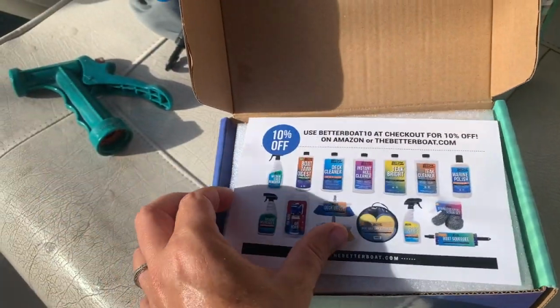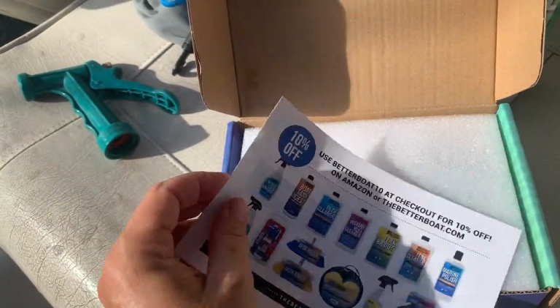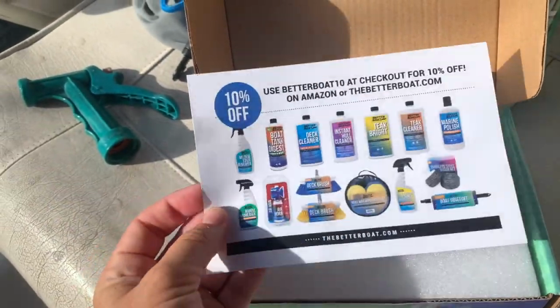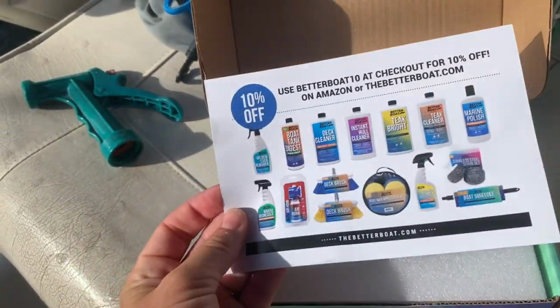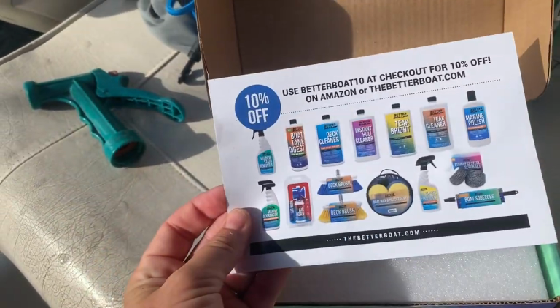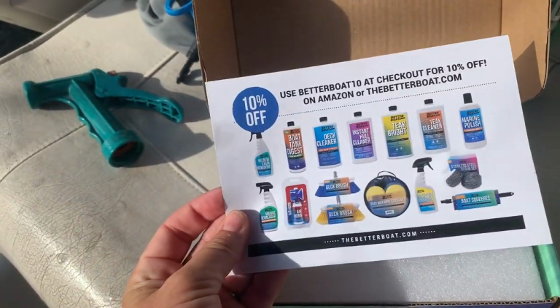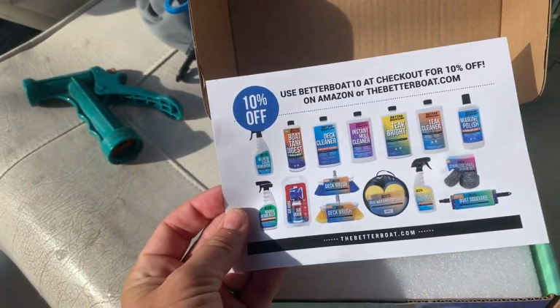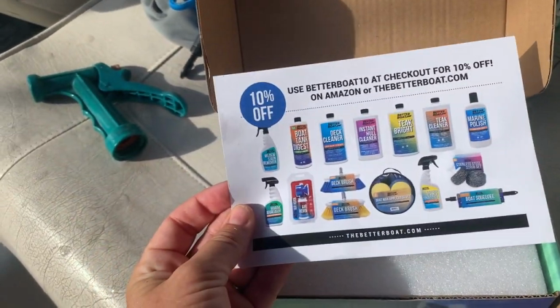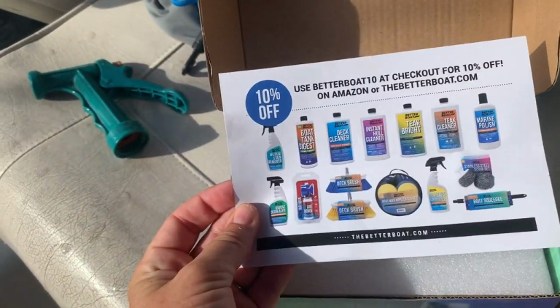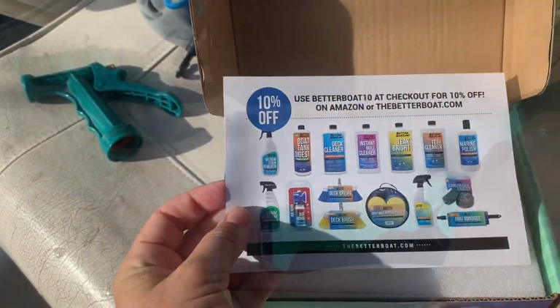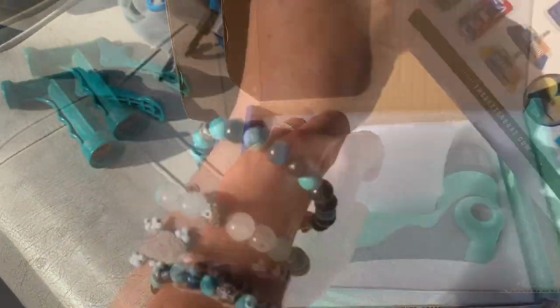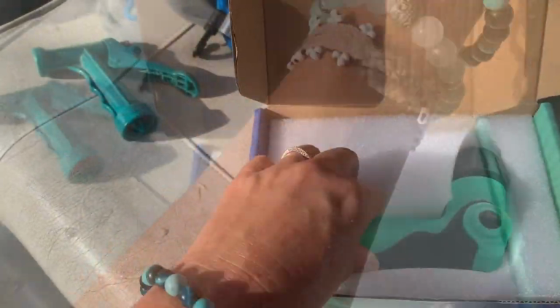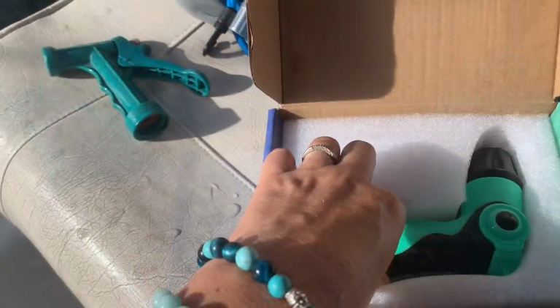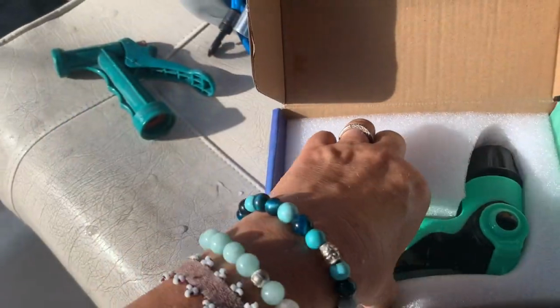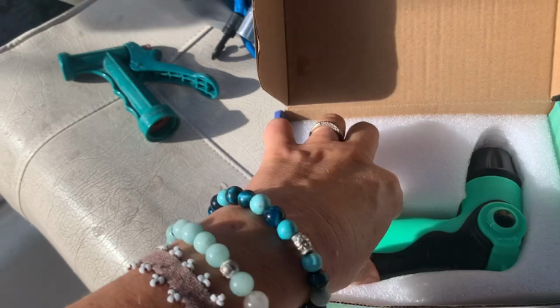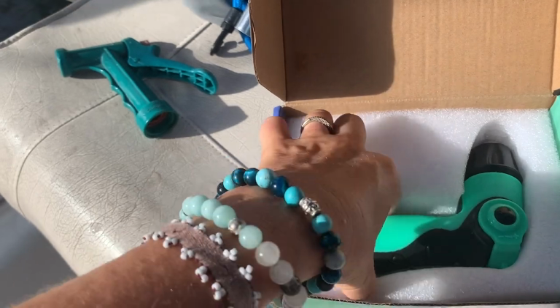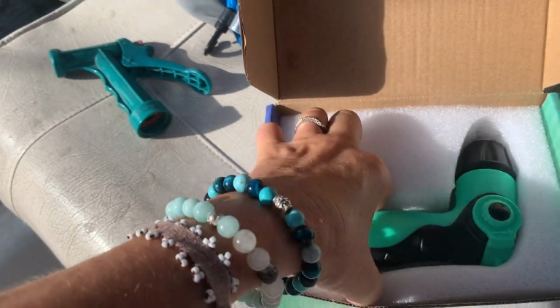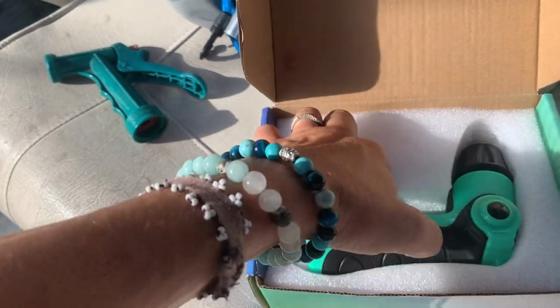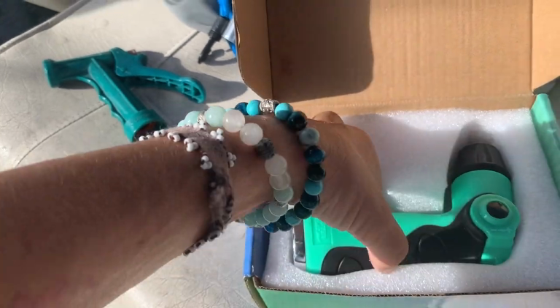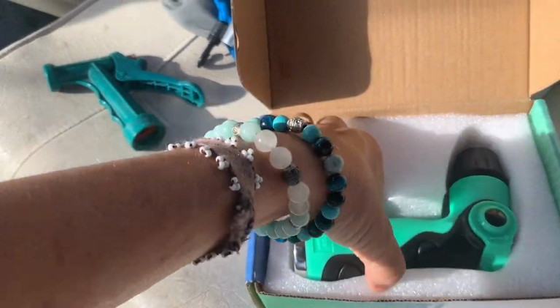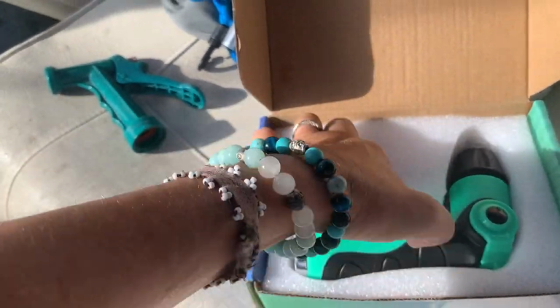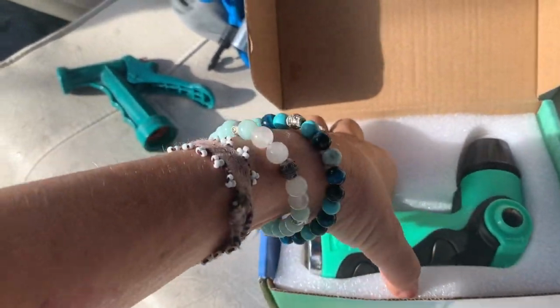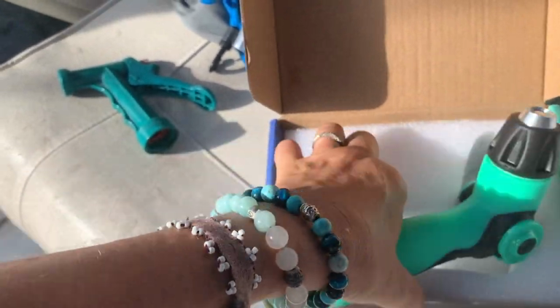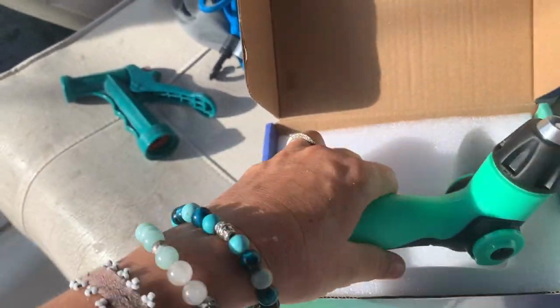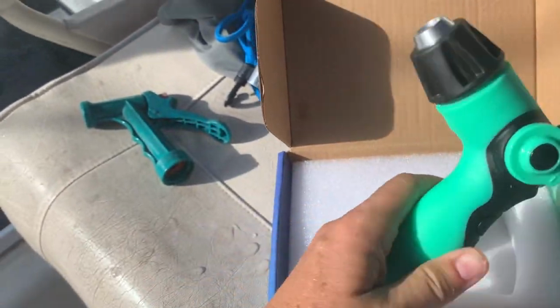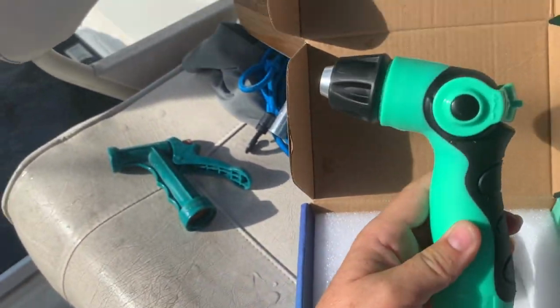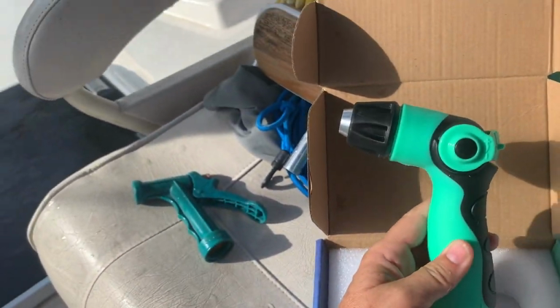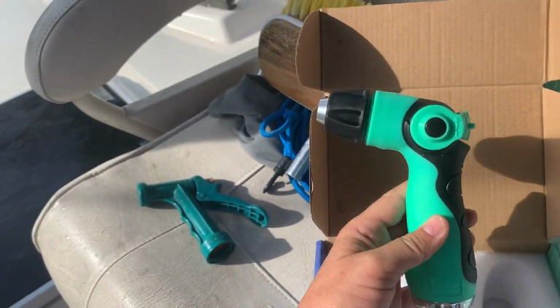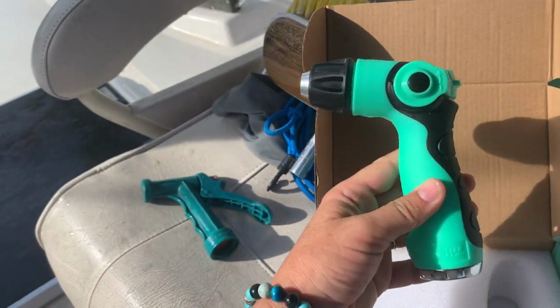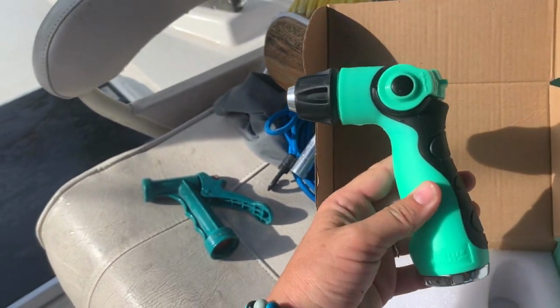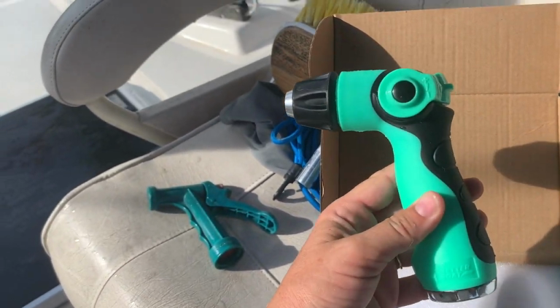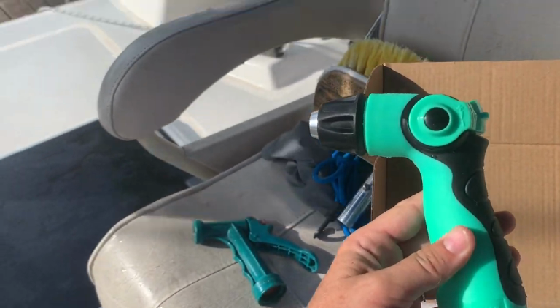We get 10% off our next order — nice! What's your favorite color? Seafoam green. Yes! What's my favorite crayon?